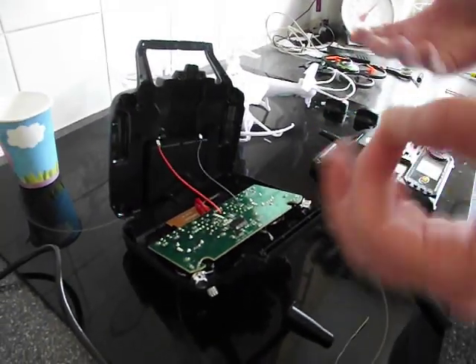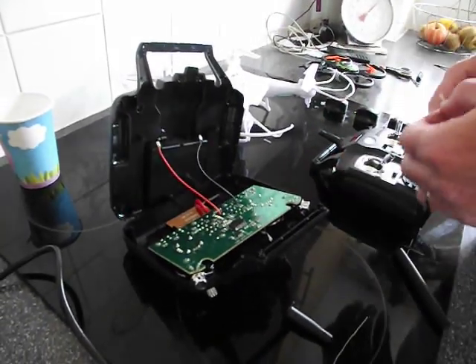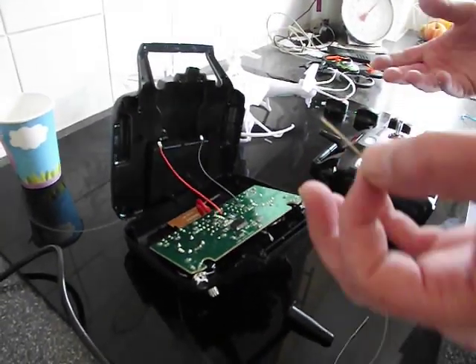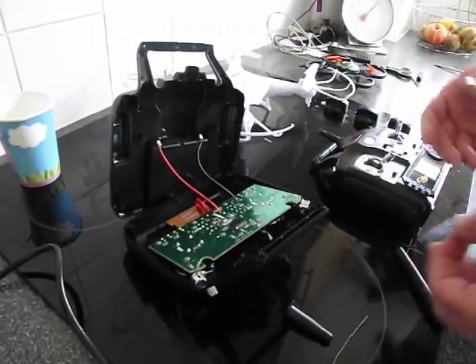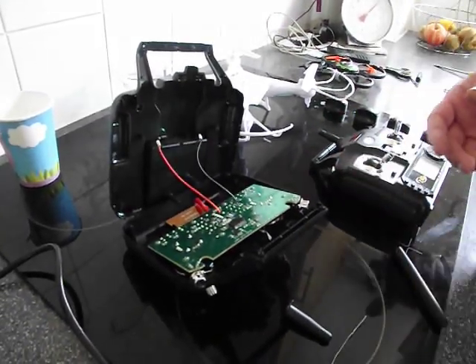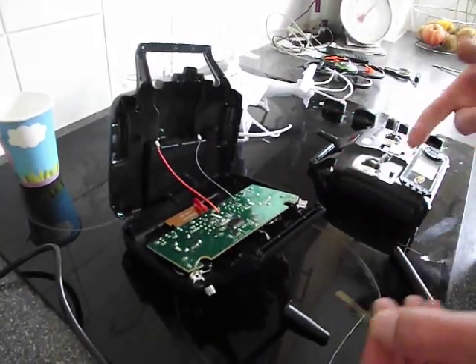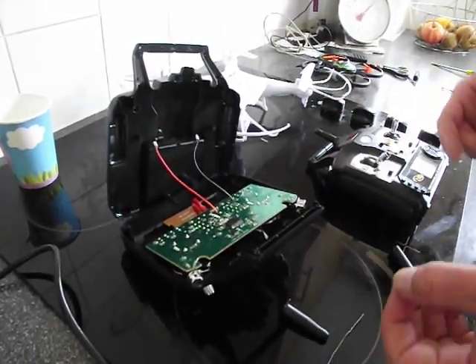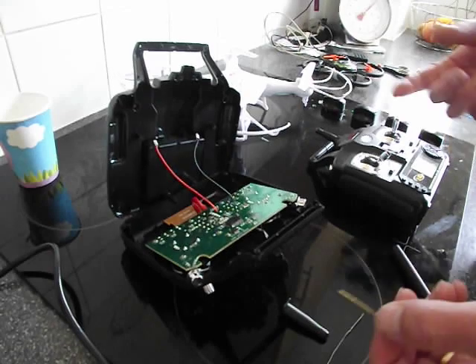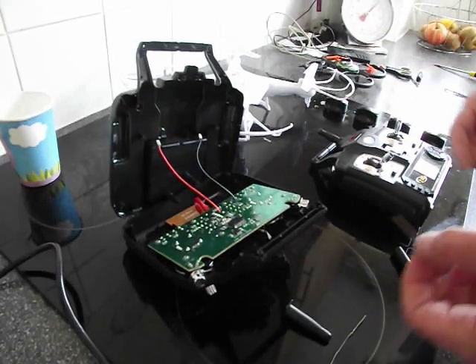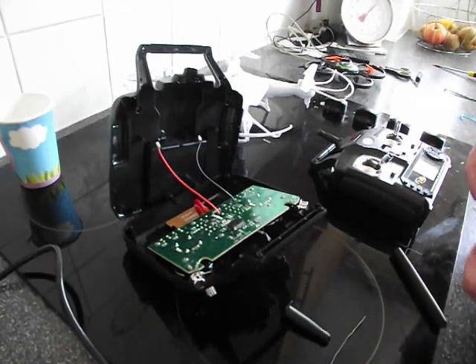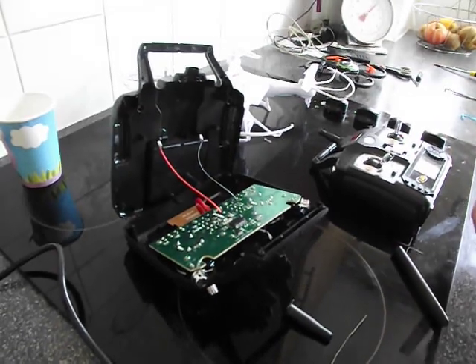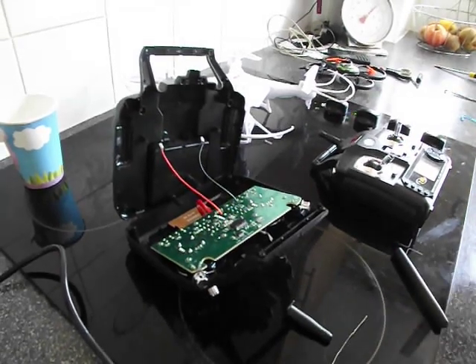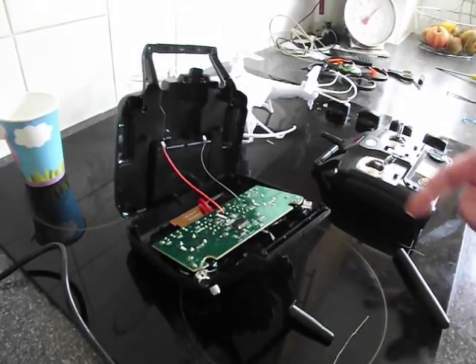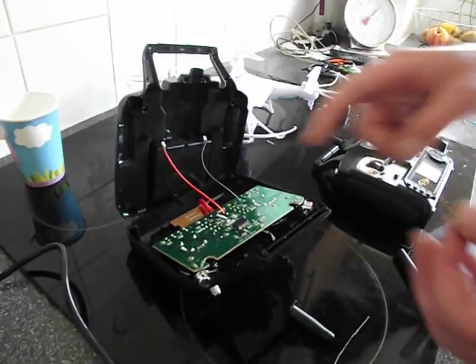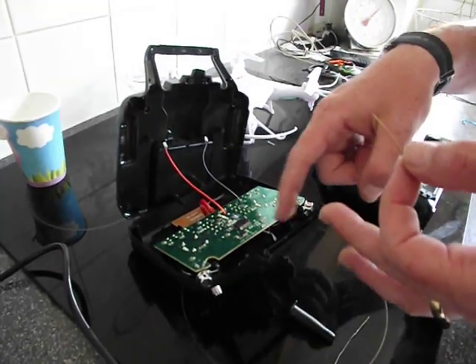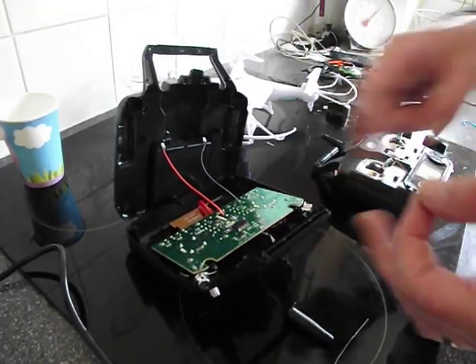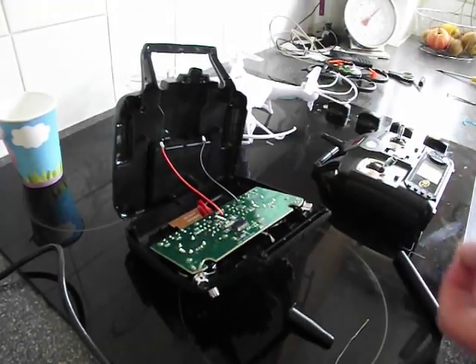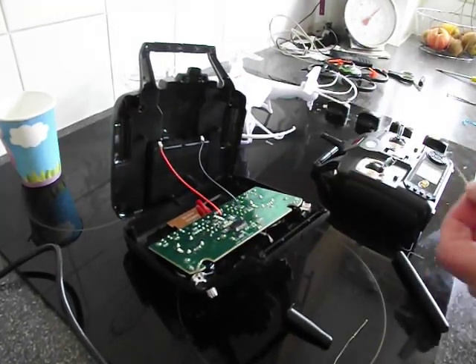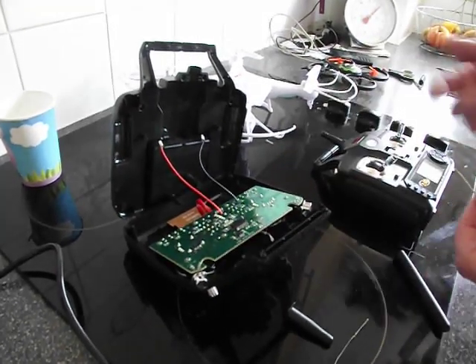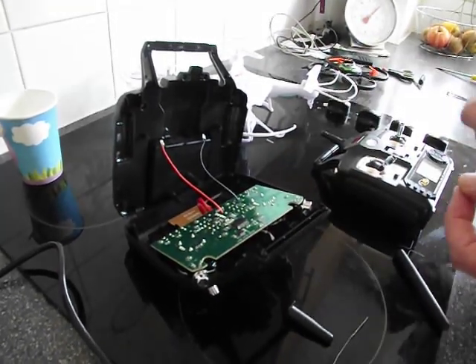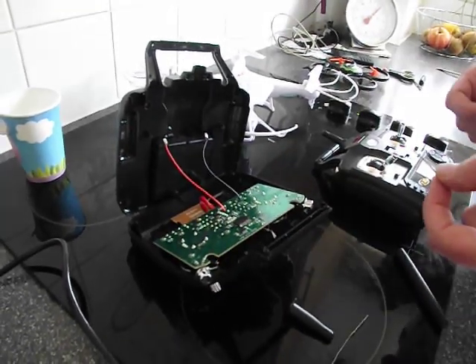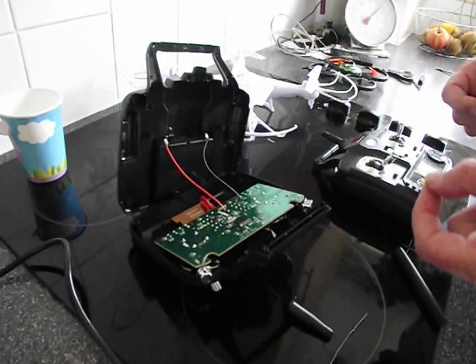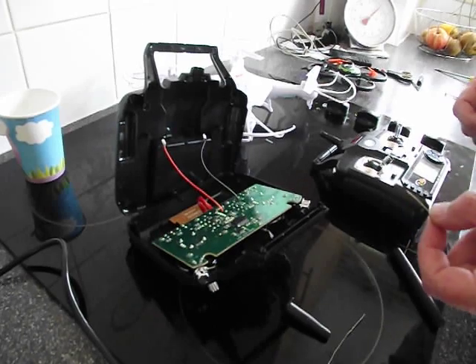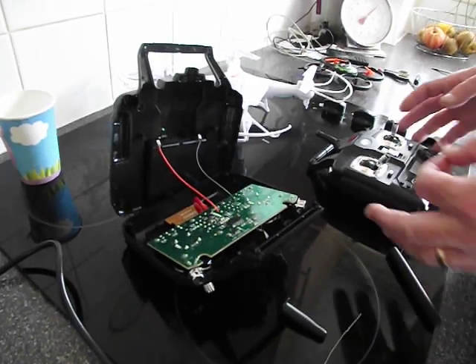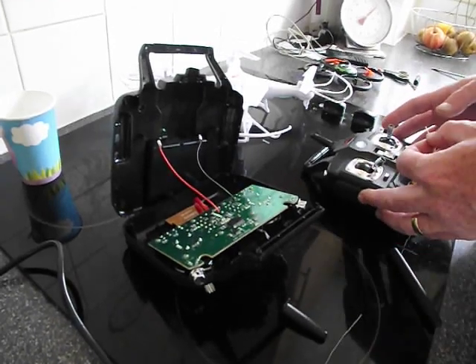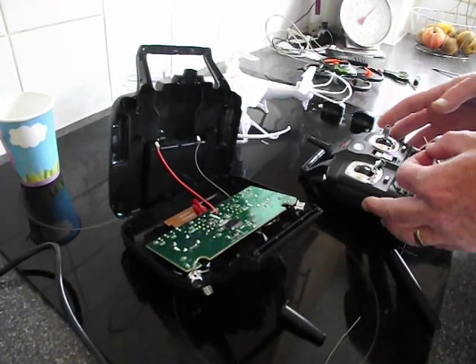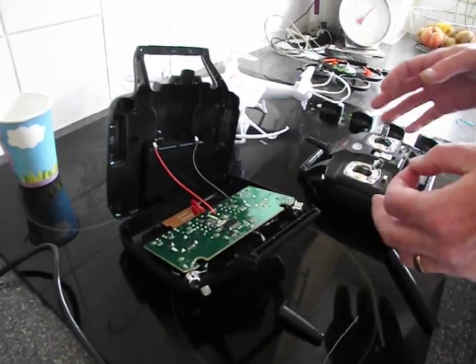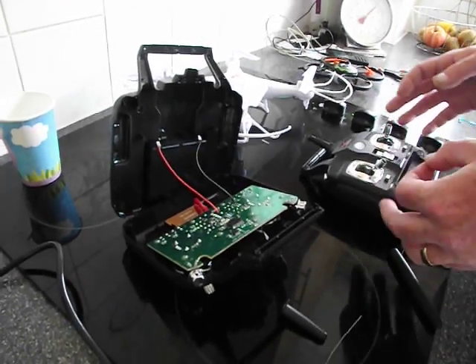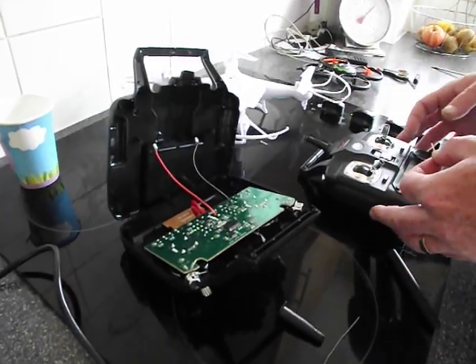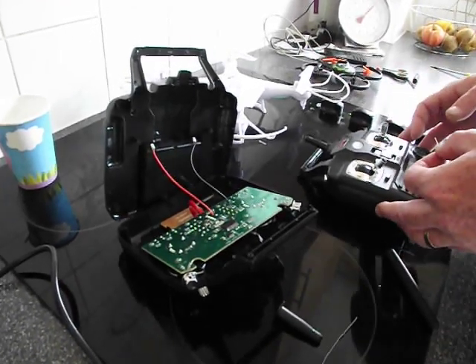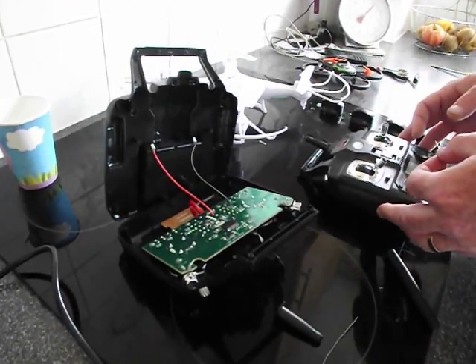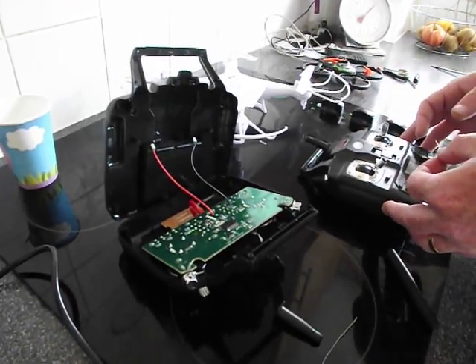It doesn't take long at all. All you need is a soldering iron, screwdriver, and a pair of scissors or wire strippers to strip the wire — and that's about it. Hope this helps you, and happy flying.